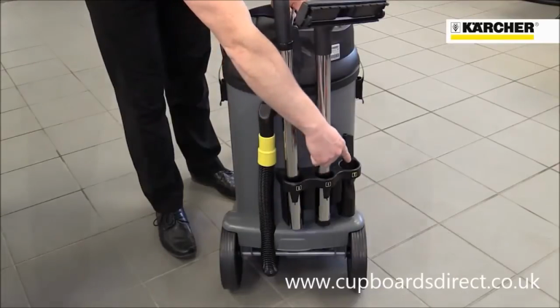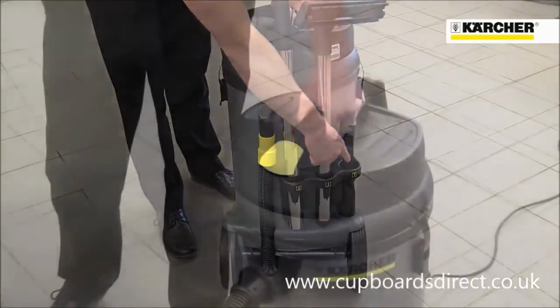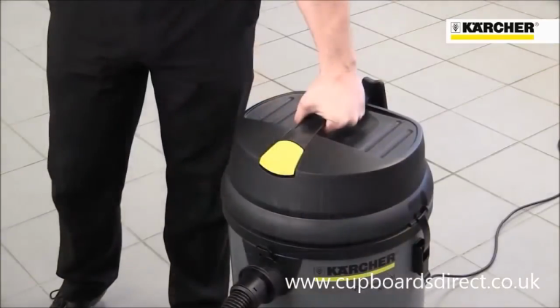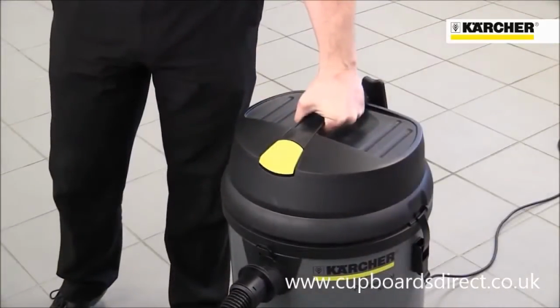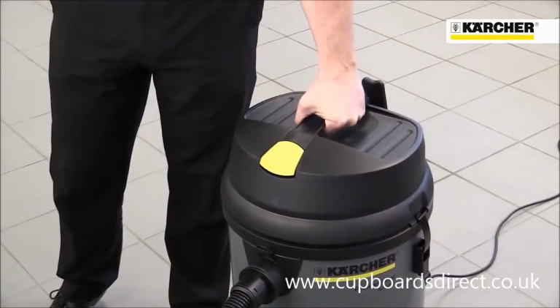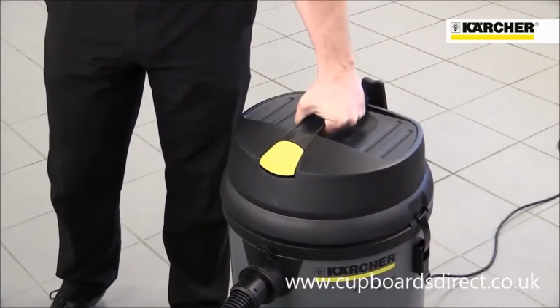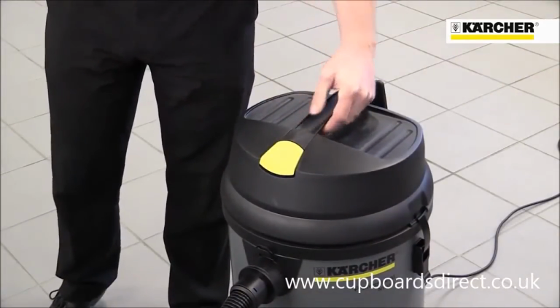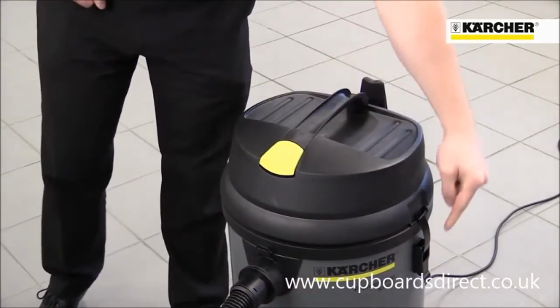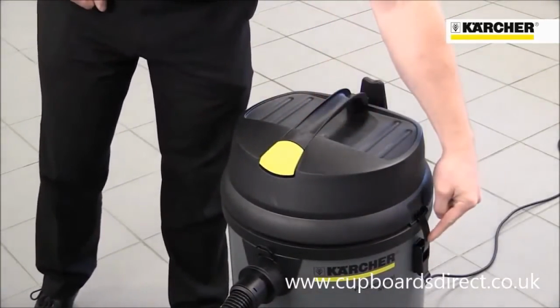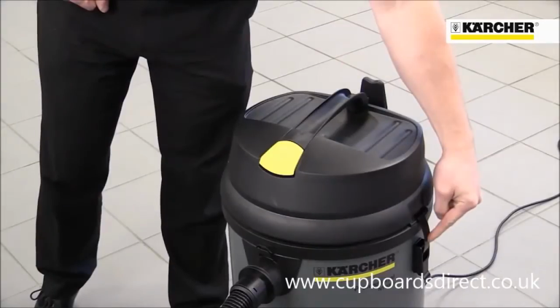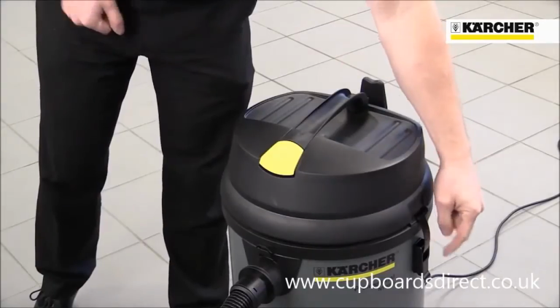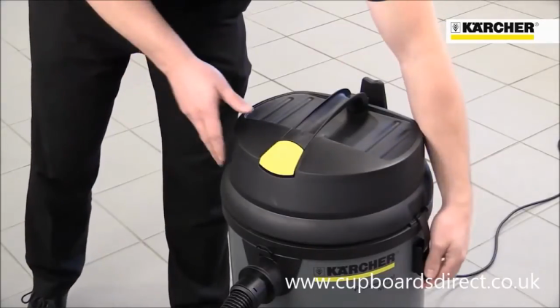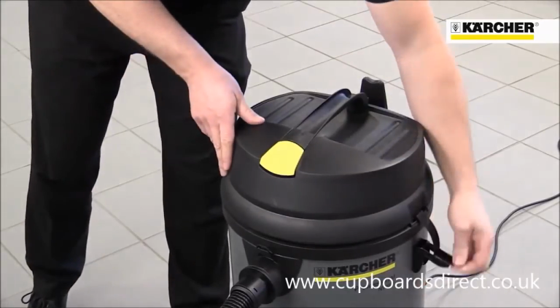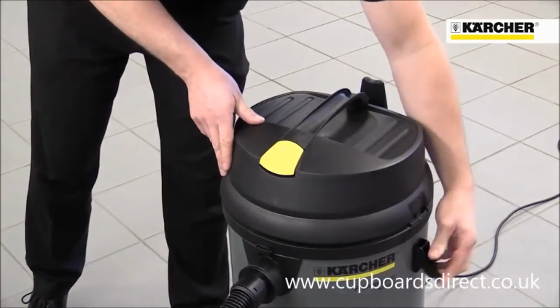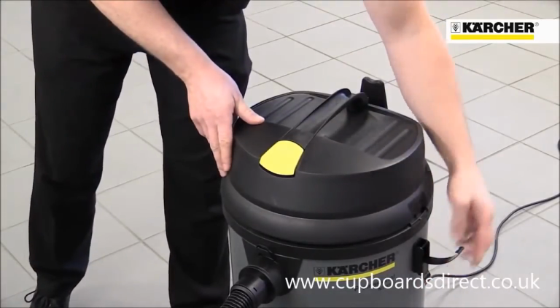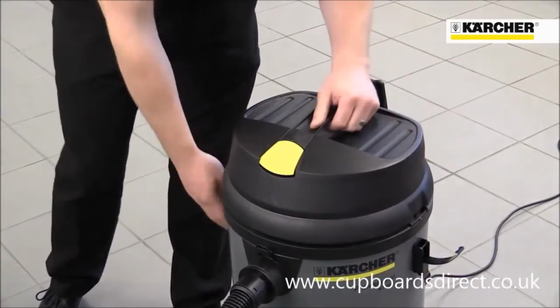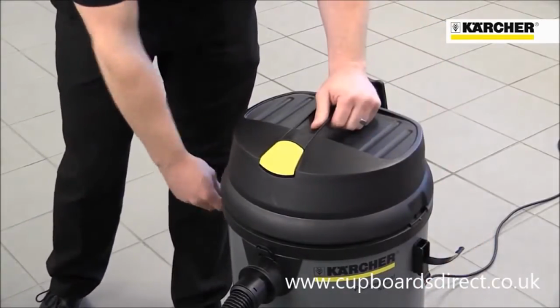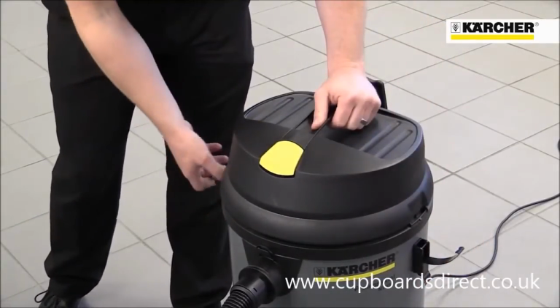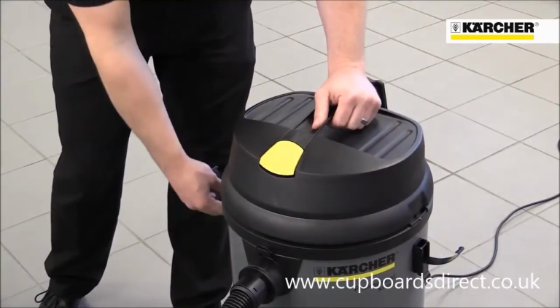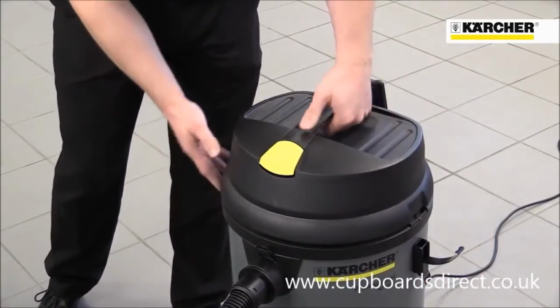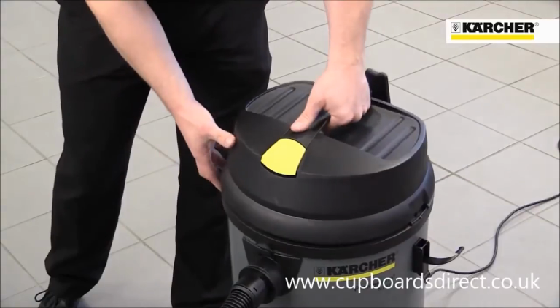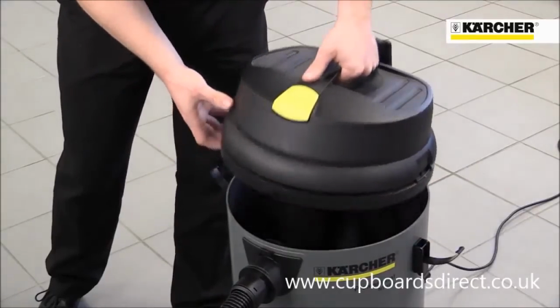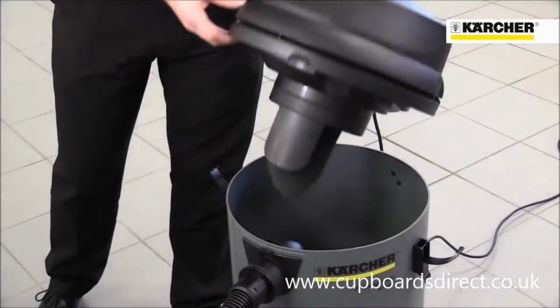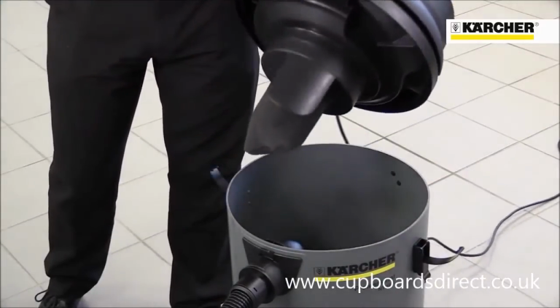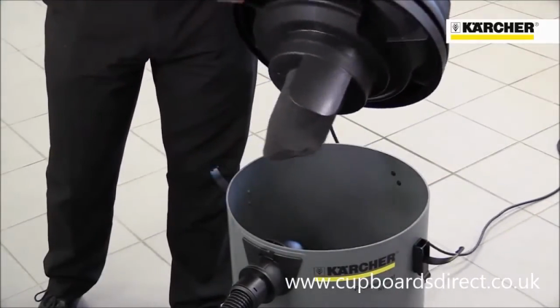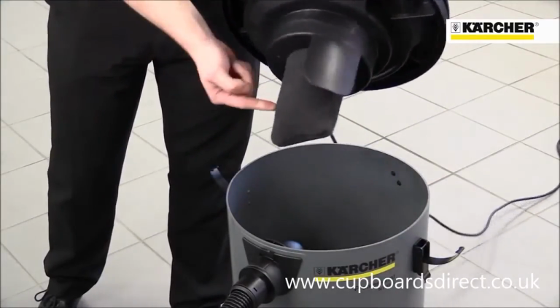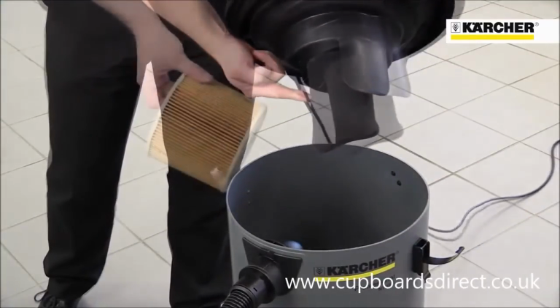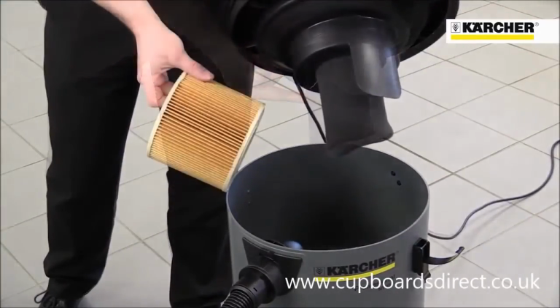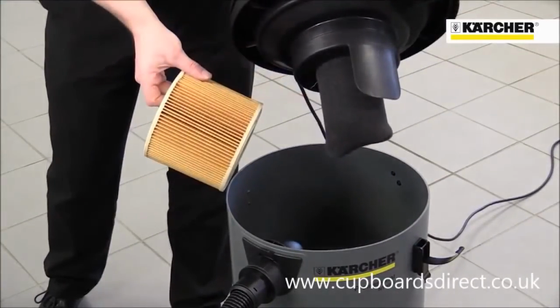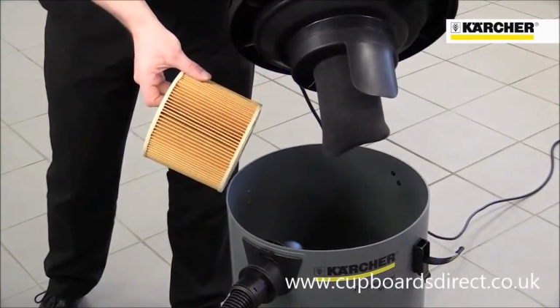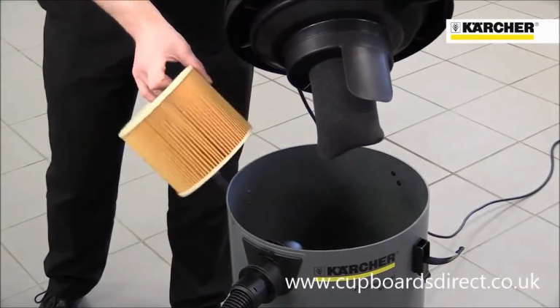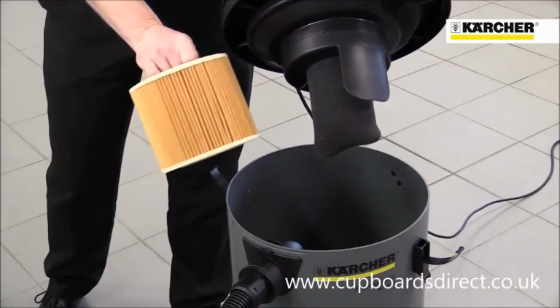The NT481 has a large carry handle on the top and metal clips to hold the container. Access to the large foam filter for wet use is very easy, and the machine also comes with a large area paper filter for use when picking up dry dirt.